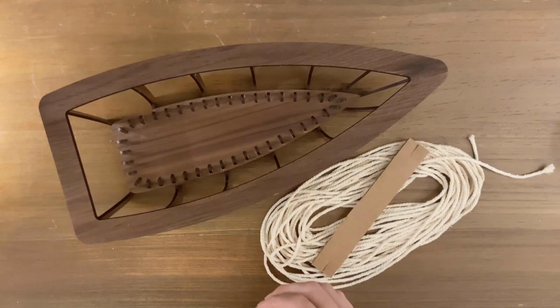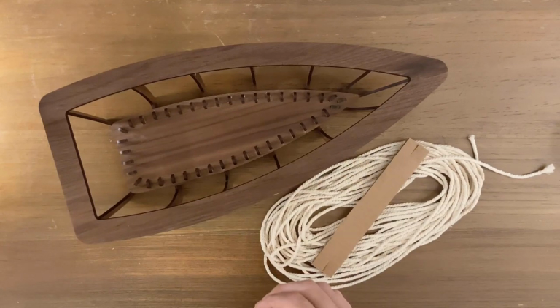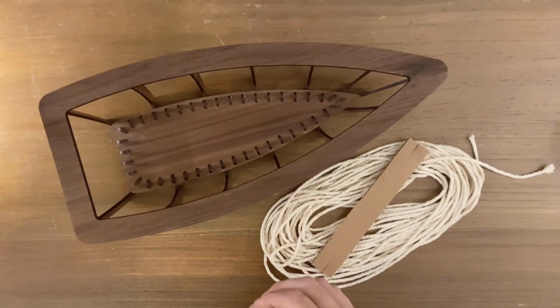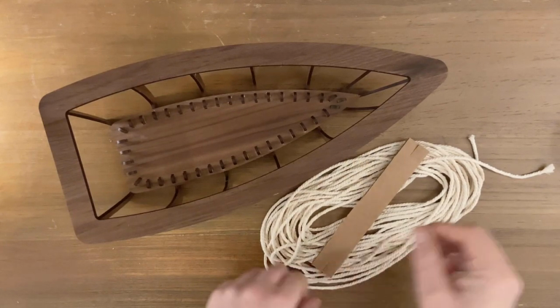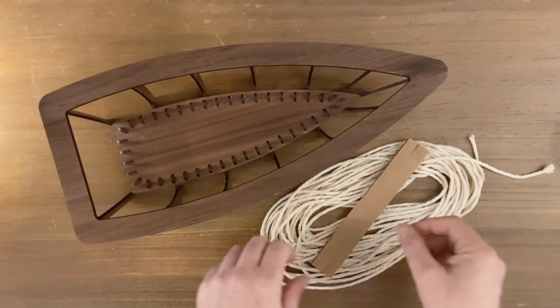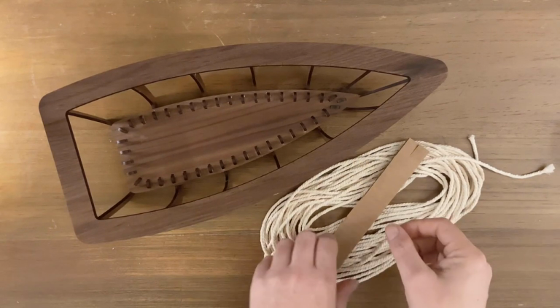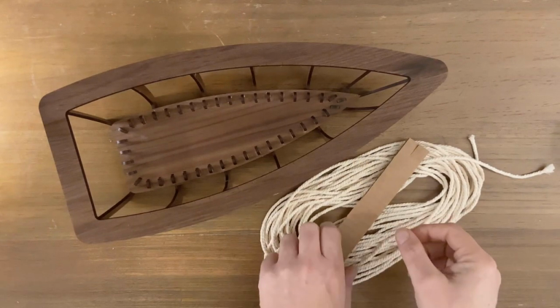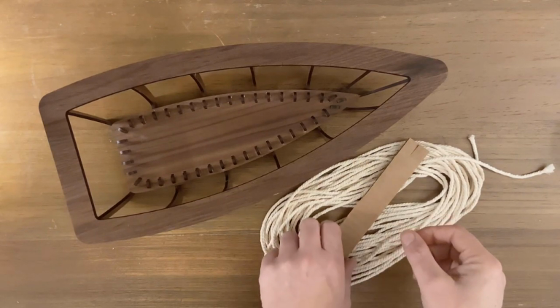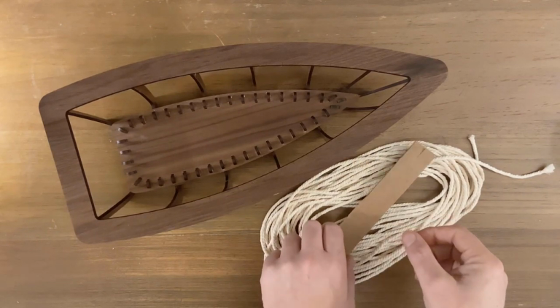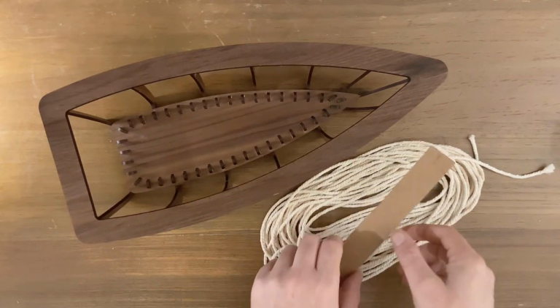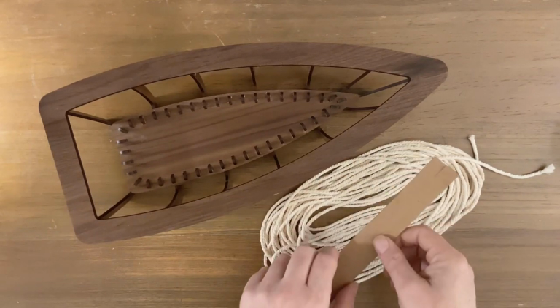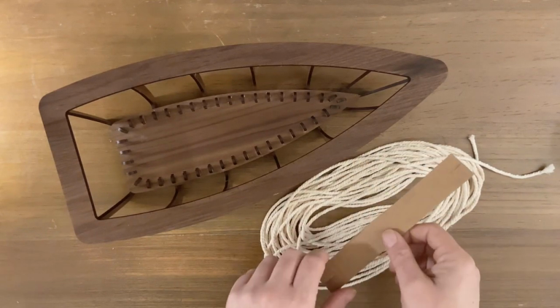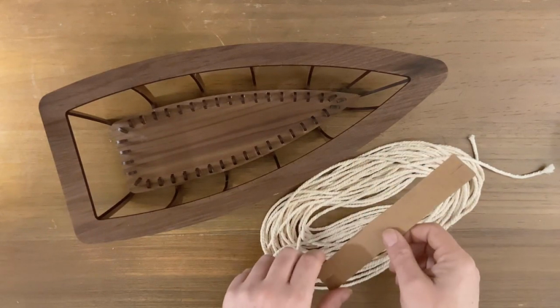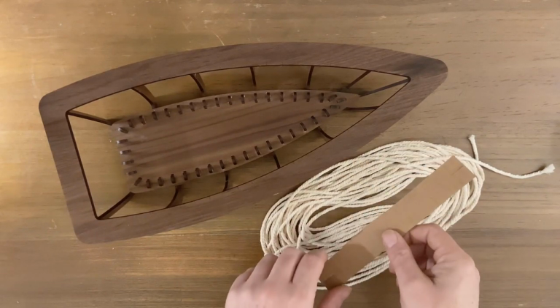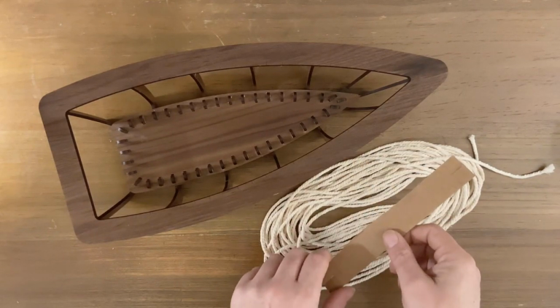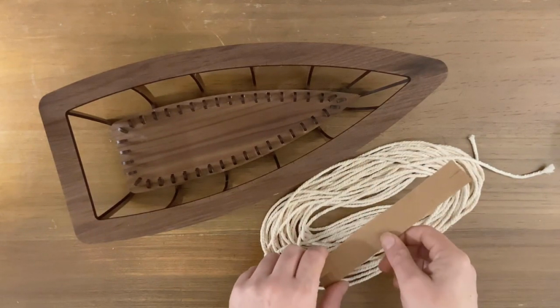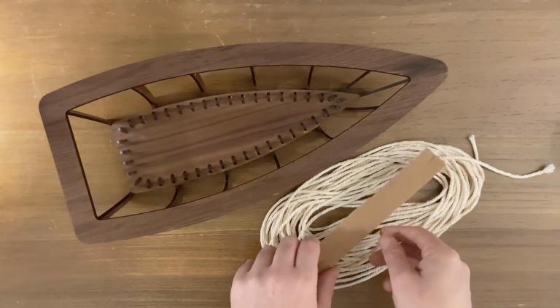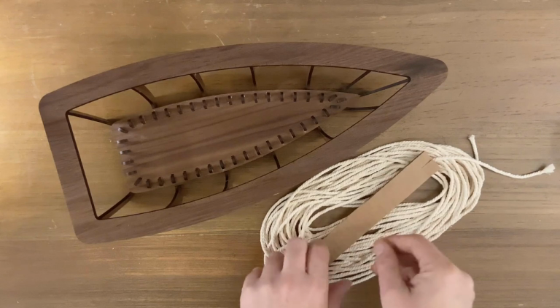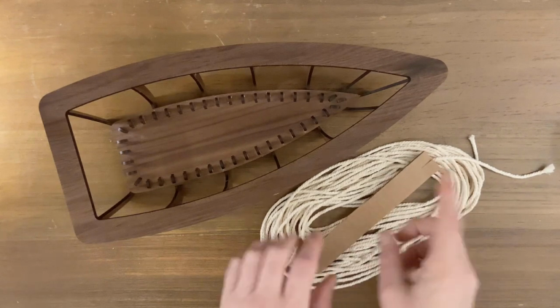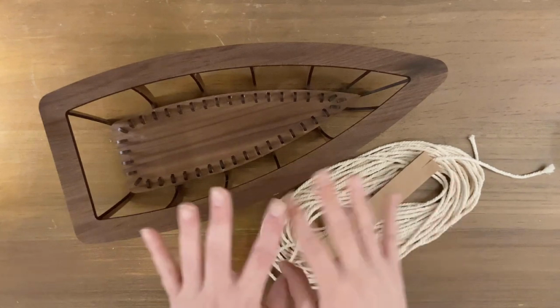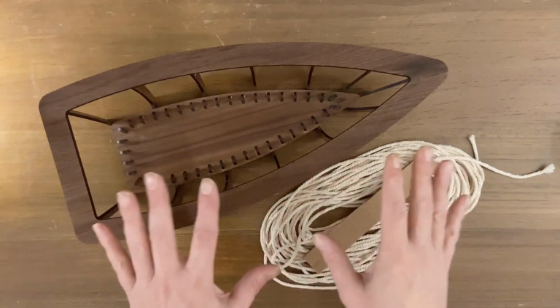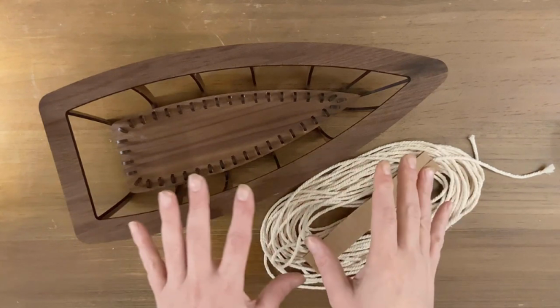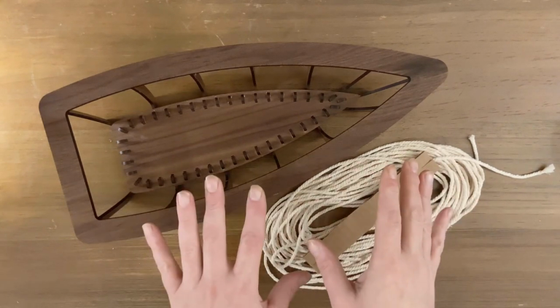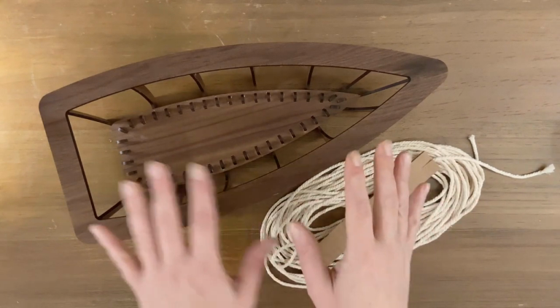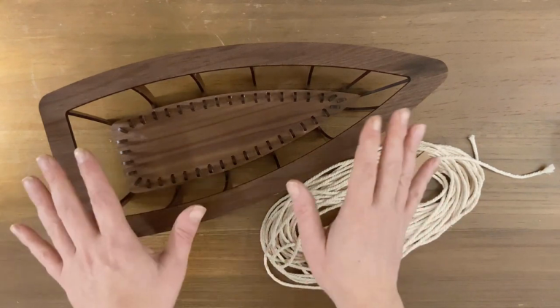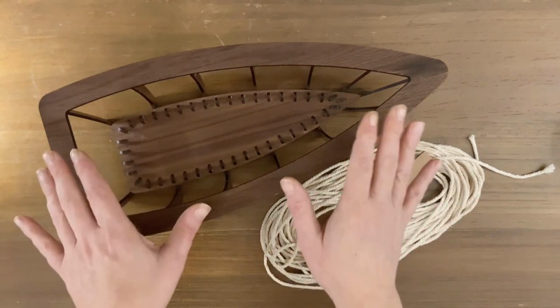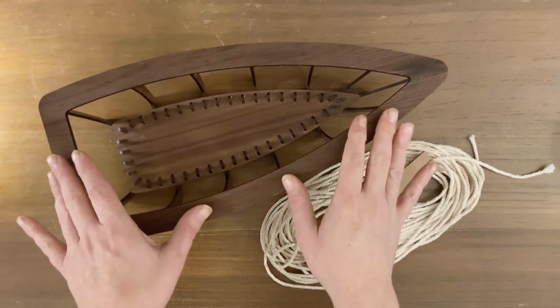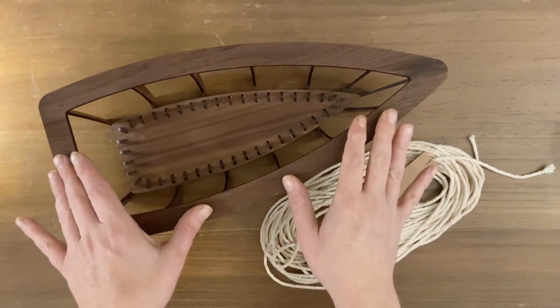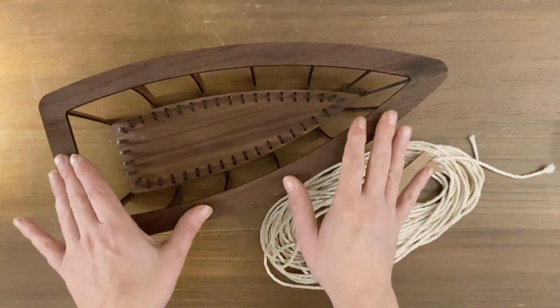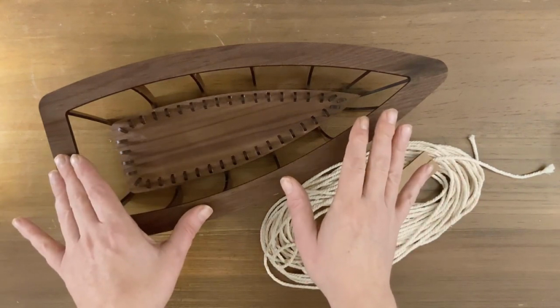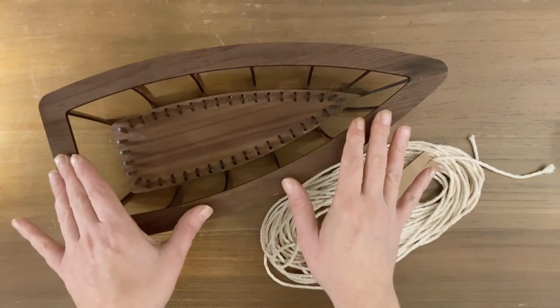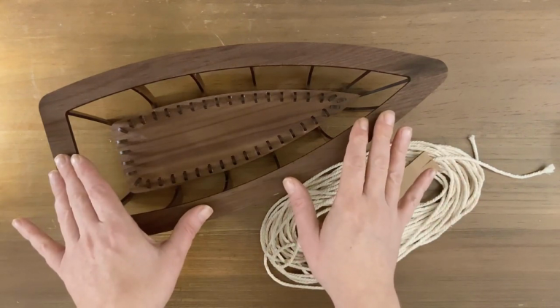Hey everyone, this is Victor with Excited Atom Design. Today I'm going to go over how to string the woven boat bowl.